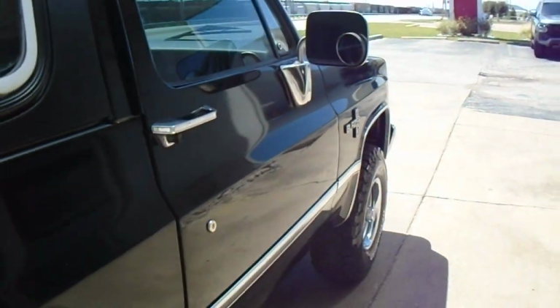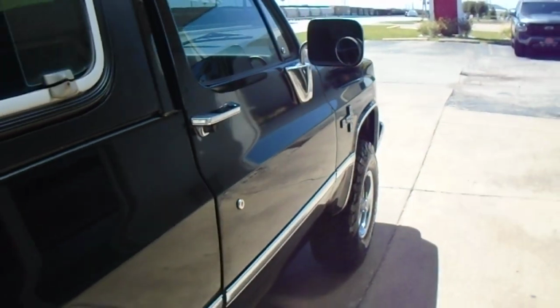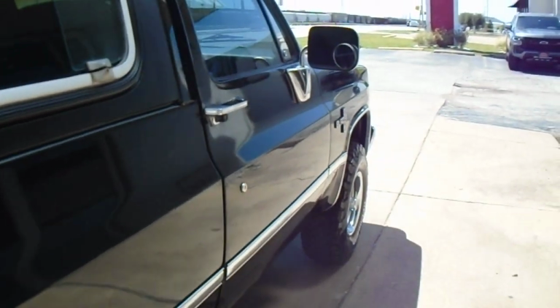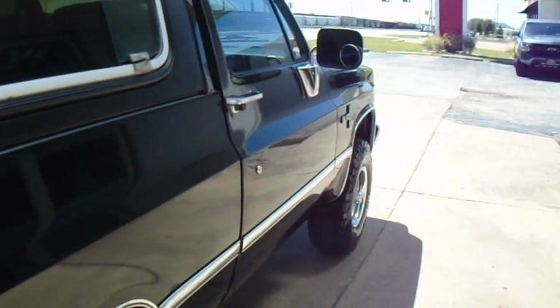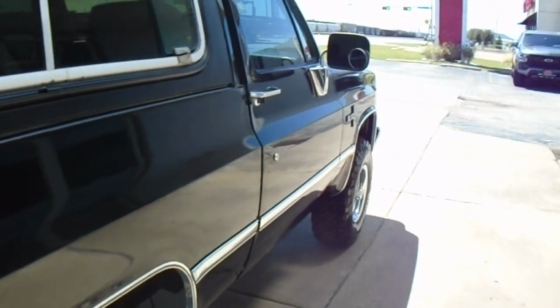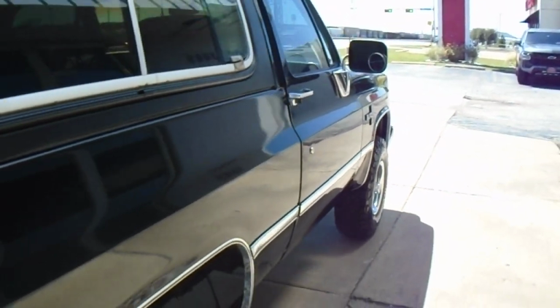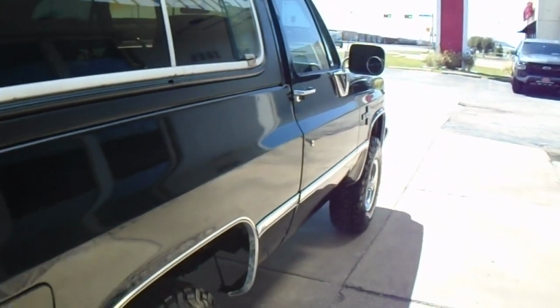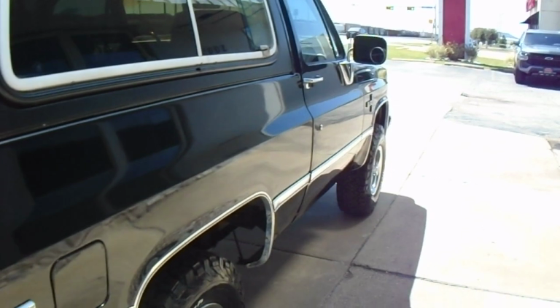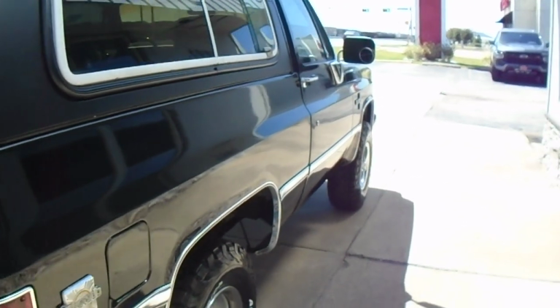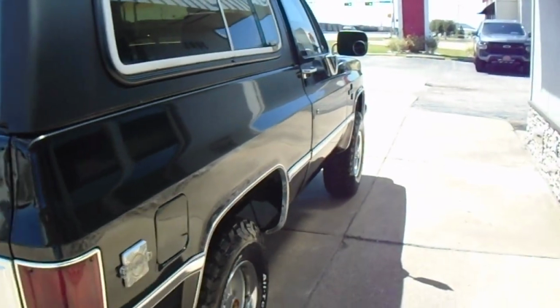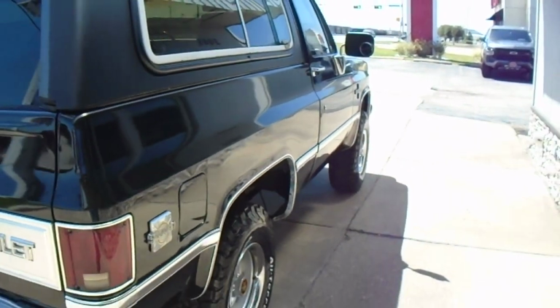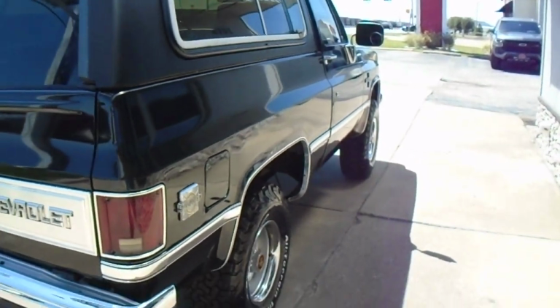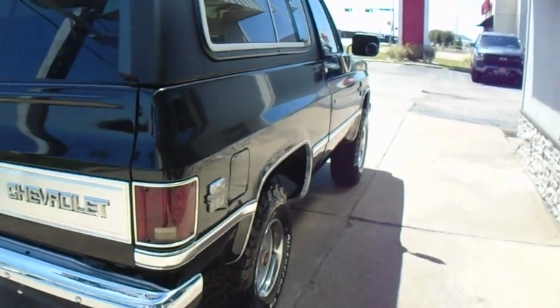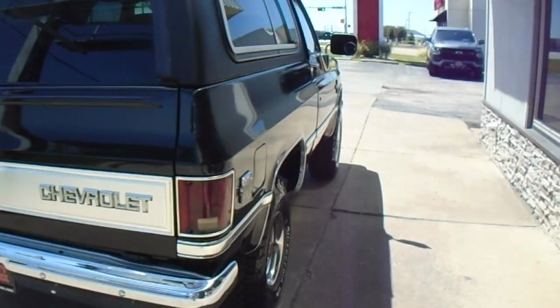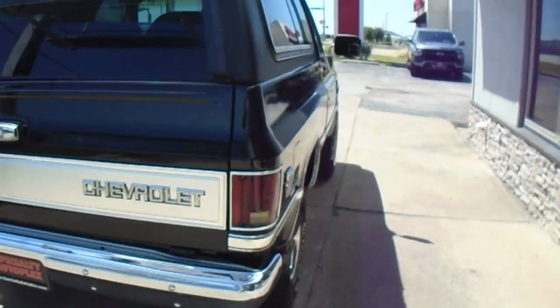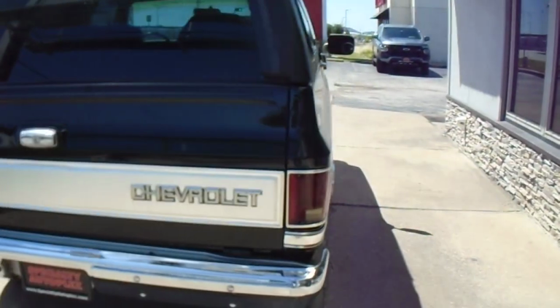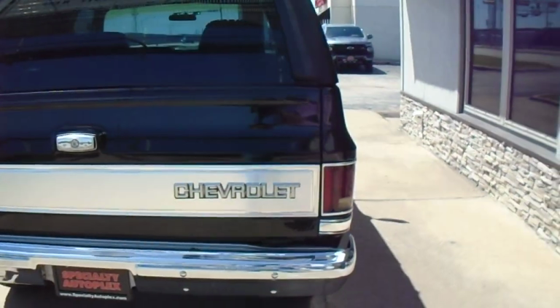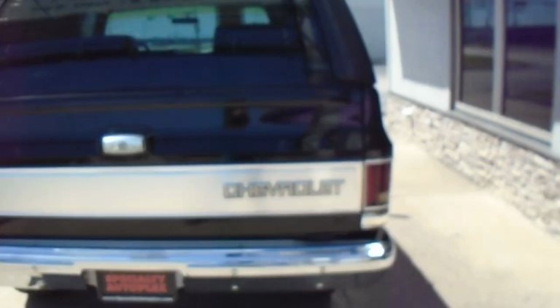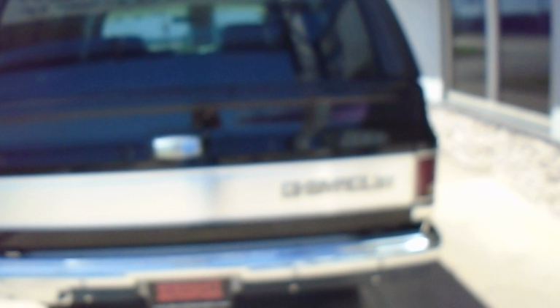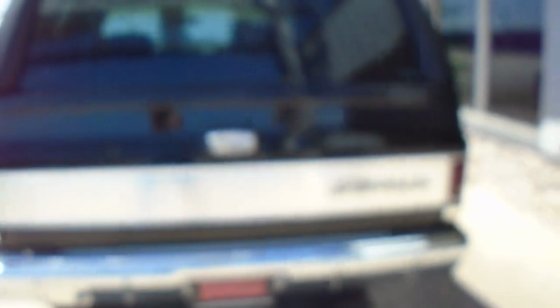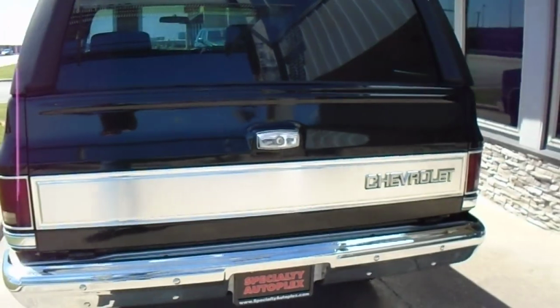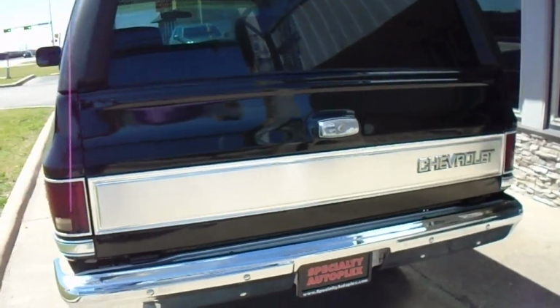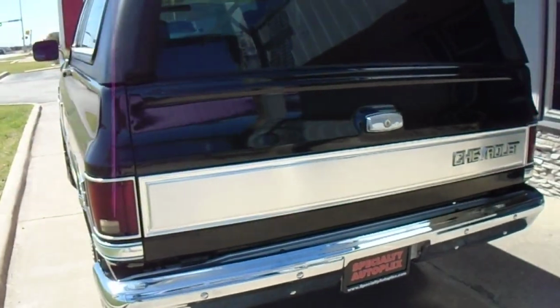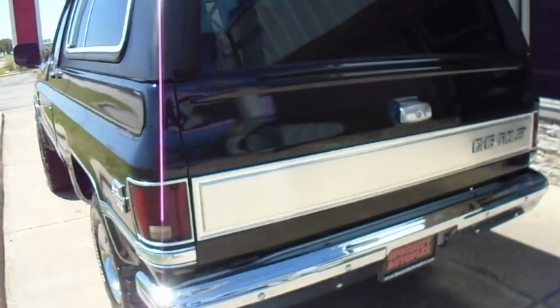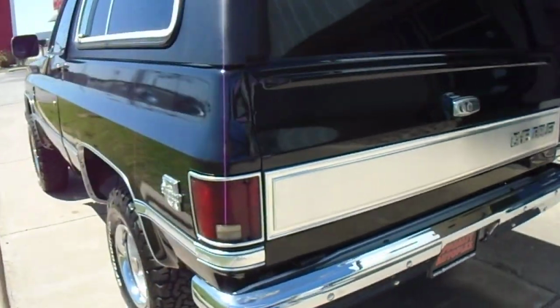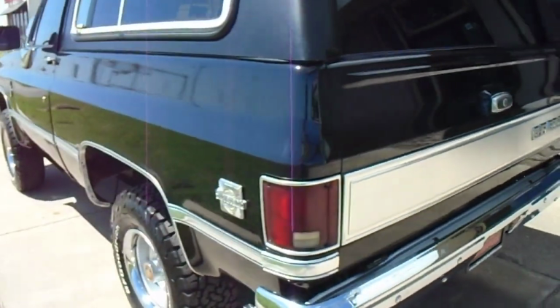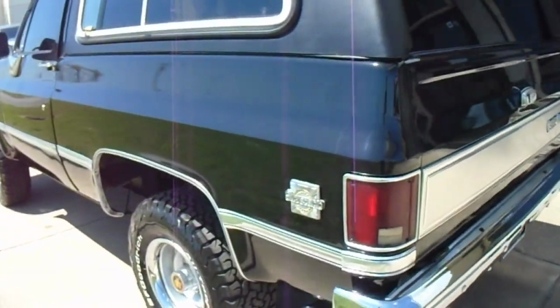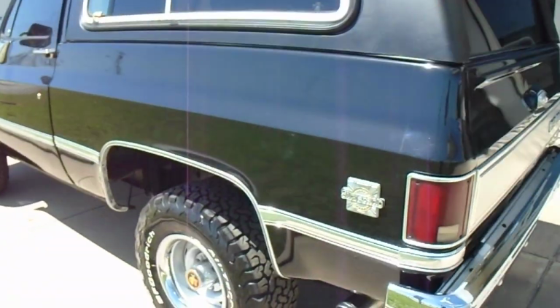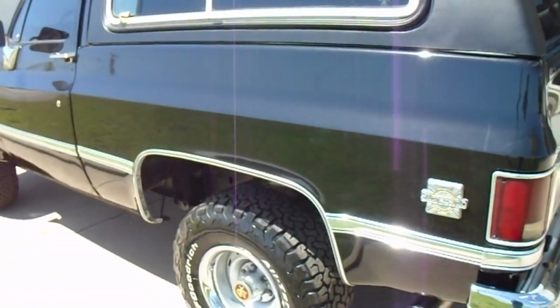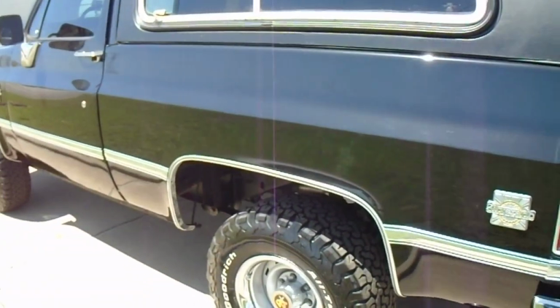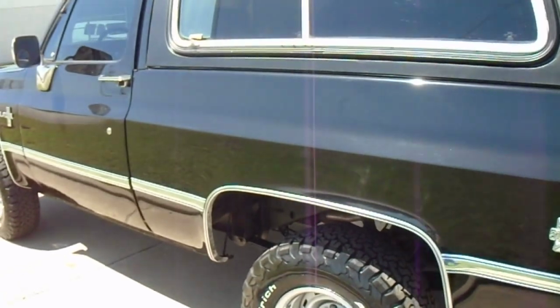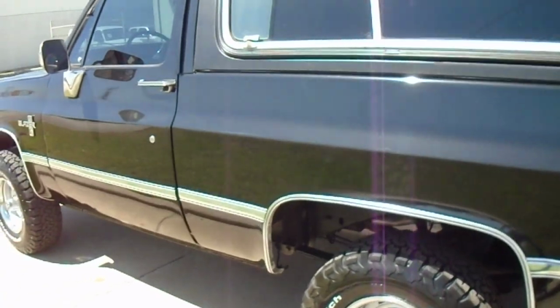There is a good clean AutoCheck report to be seen for free at our website specialtyautoplex.com. The back window rolls up and down electrically. Very nice down the driver side as well.